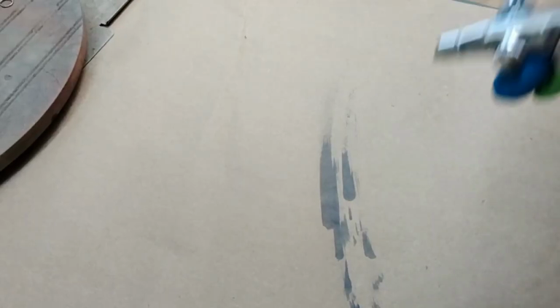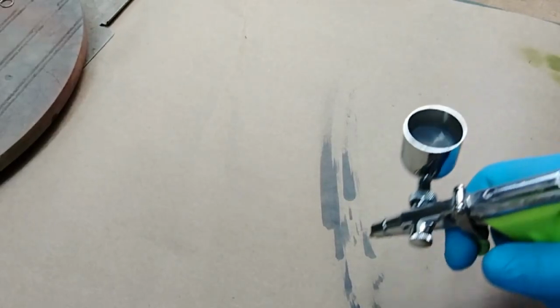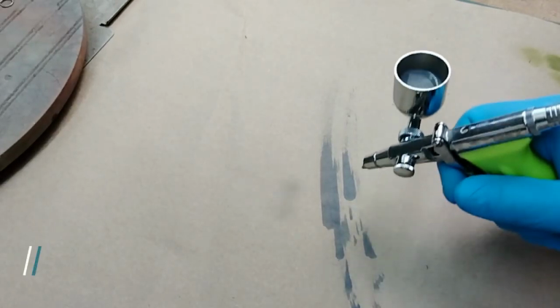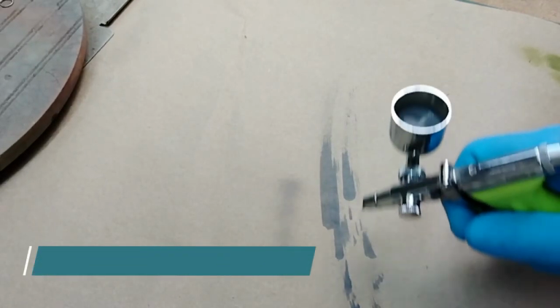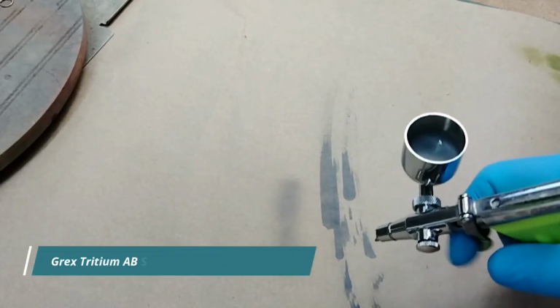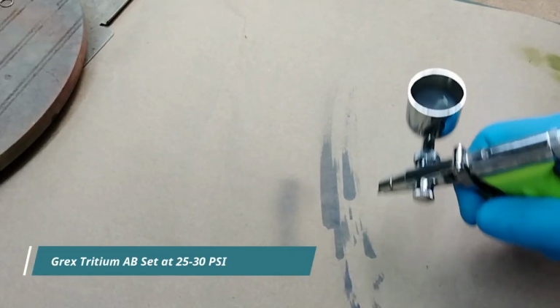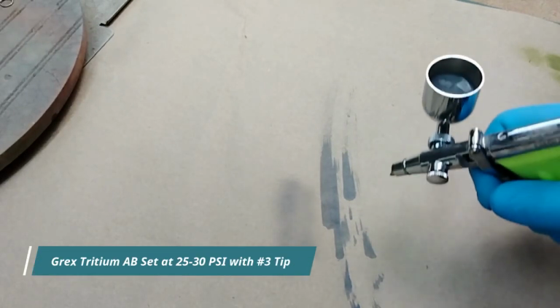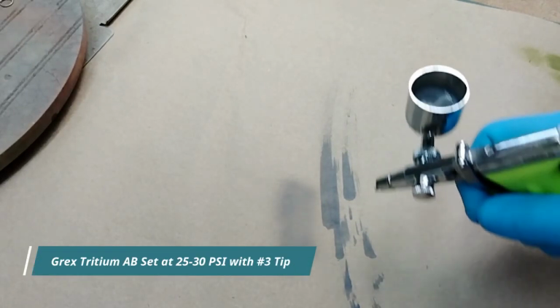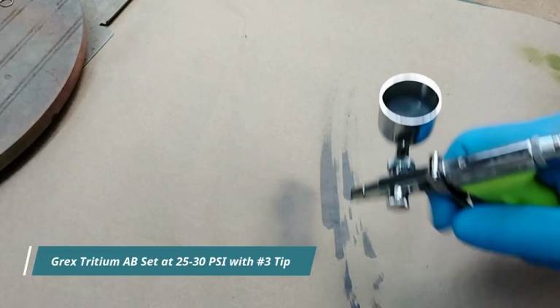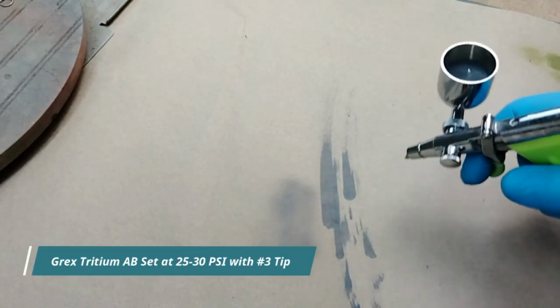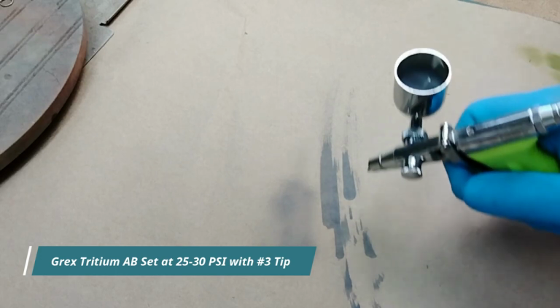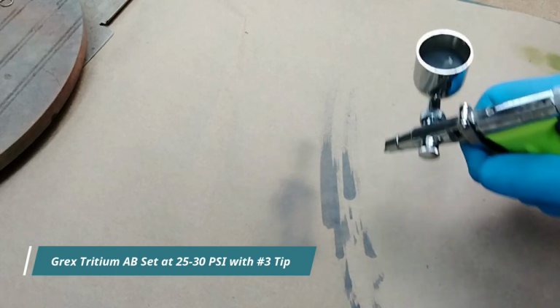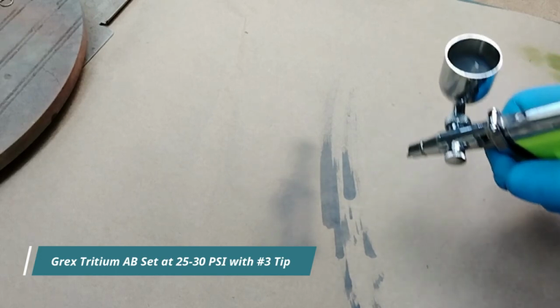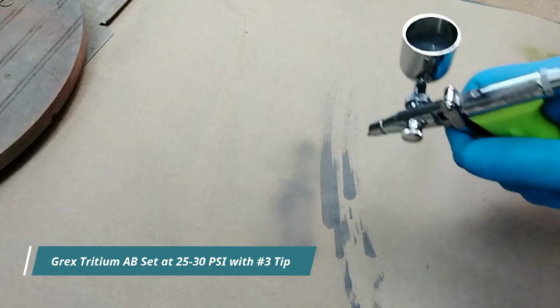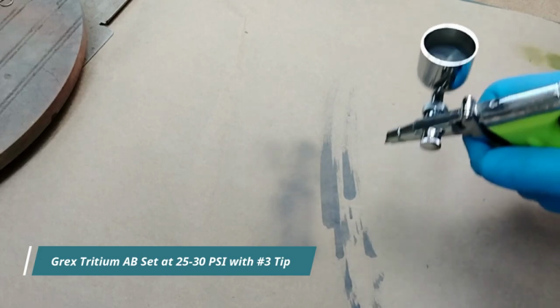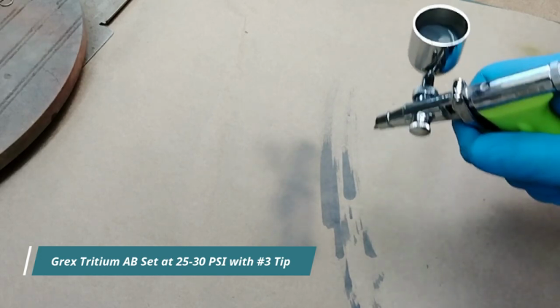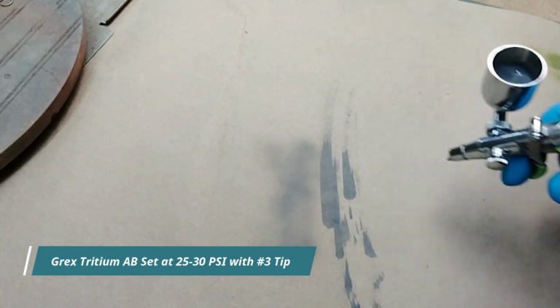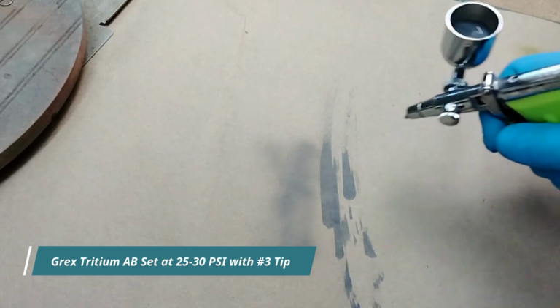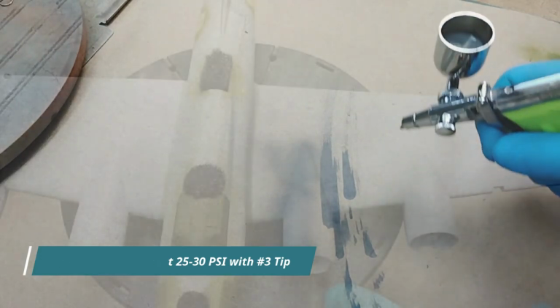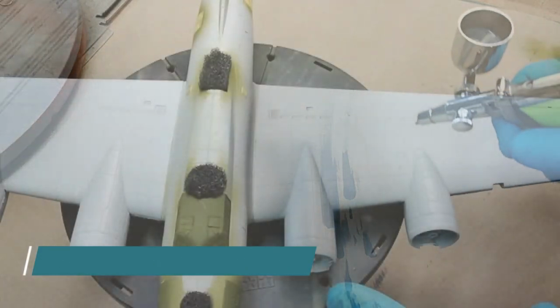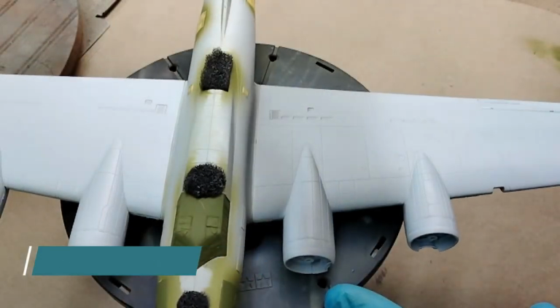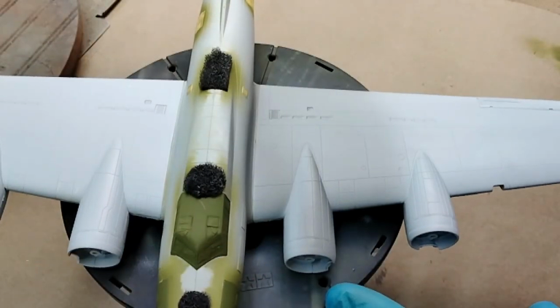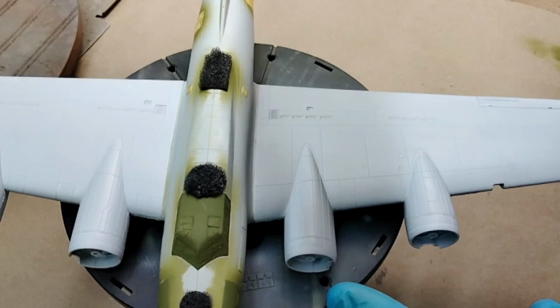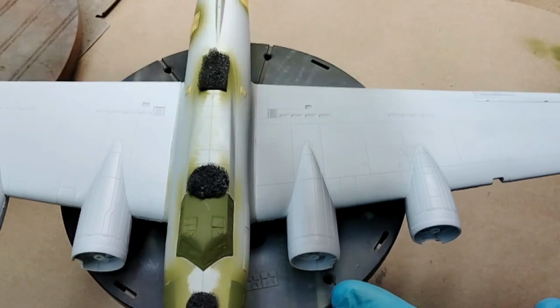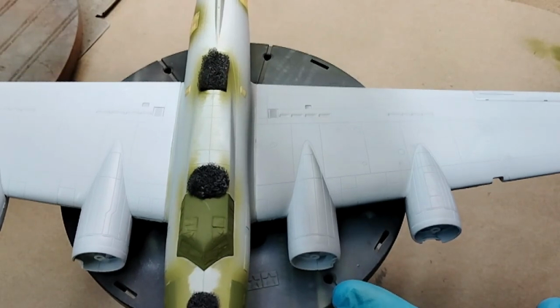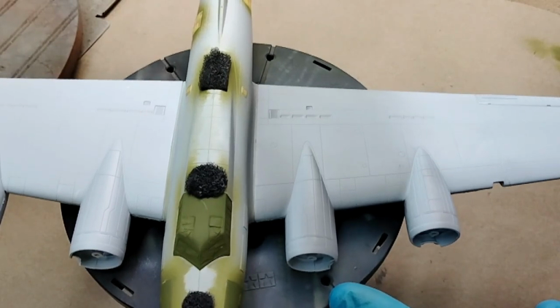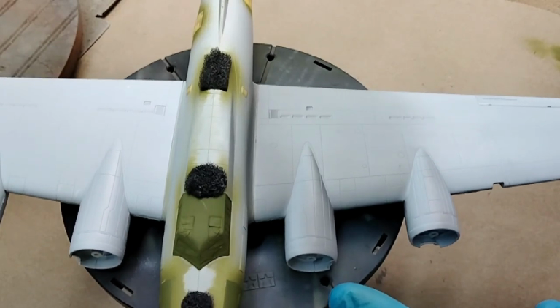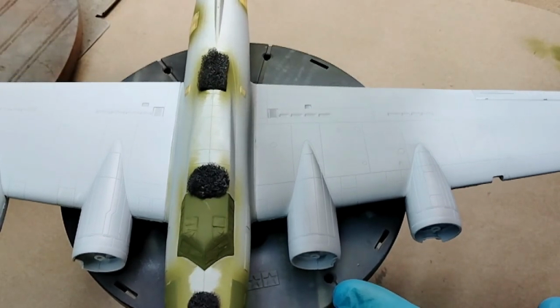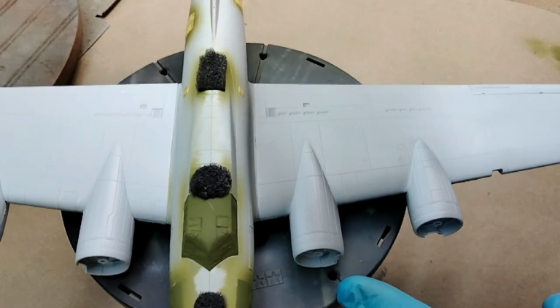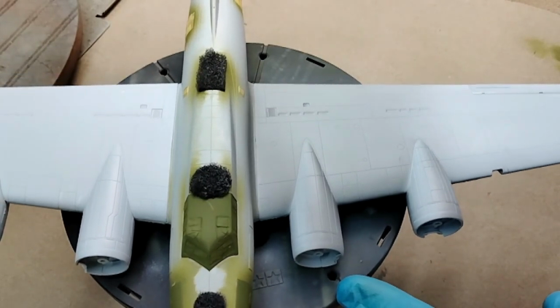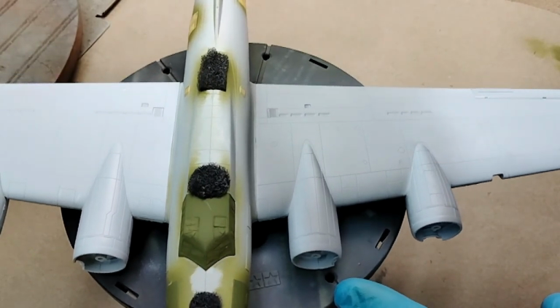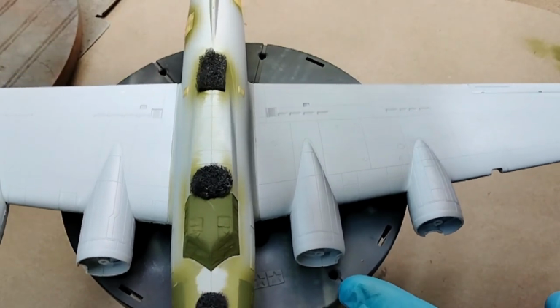Using my trusty Grex Tritium, I dialed in the airbrush using a PSI of about 25 to 30, because the paint is a little bit thicker out of the bottle. So you do have to get a higher pressure coming out of your airbrush to get it to go on smoothly.